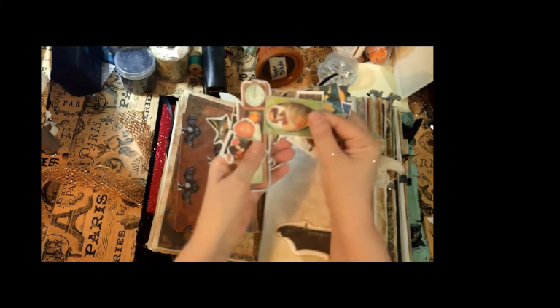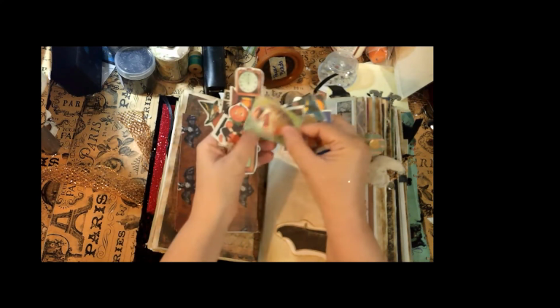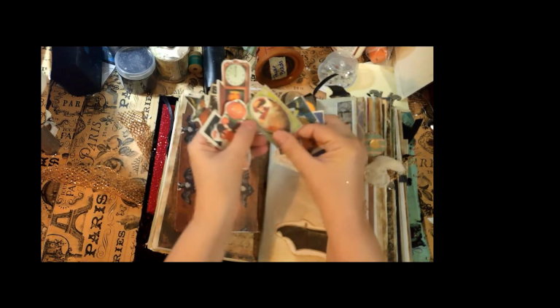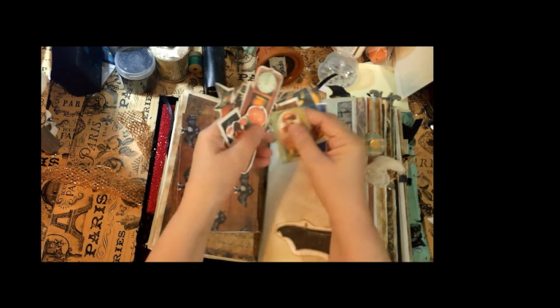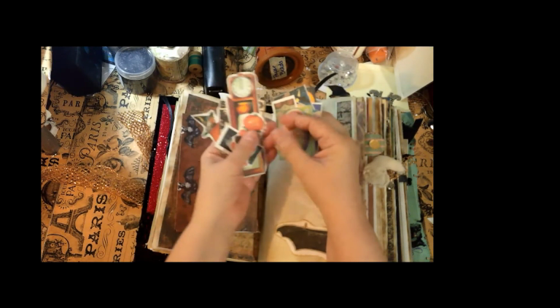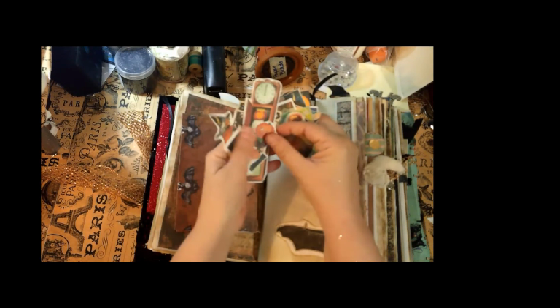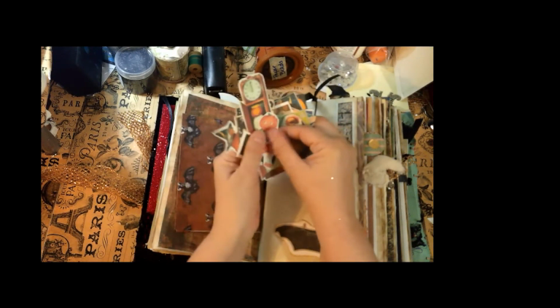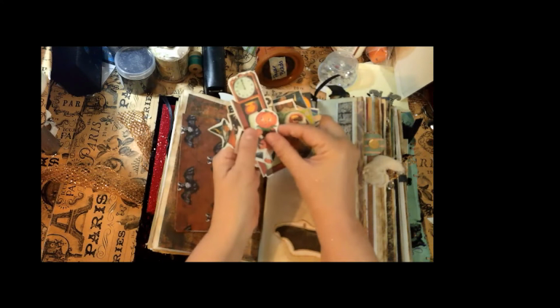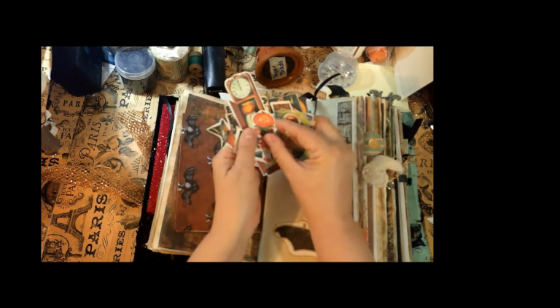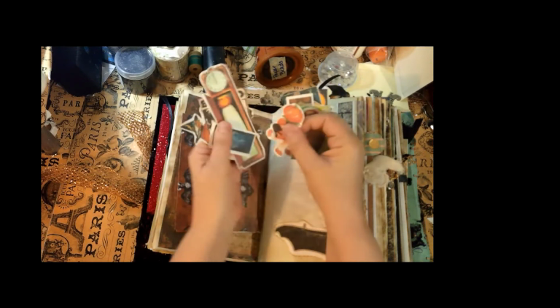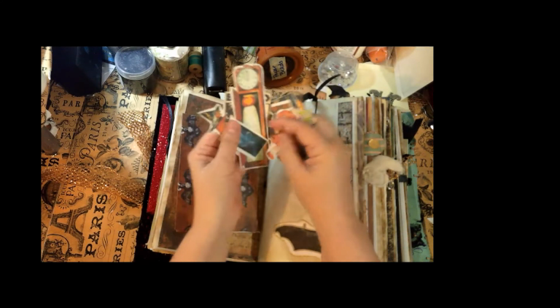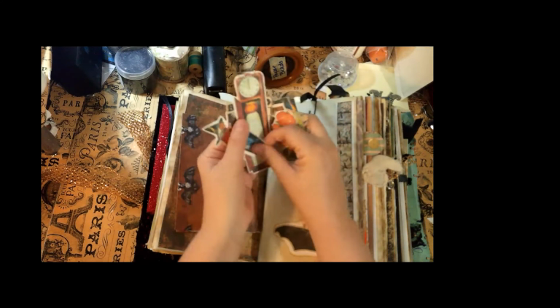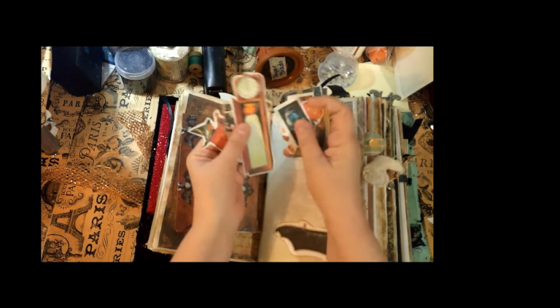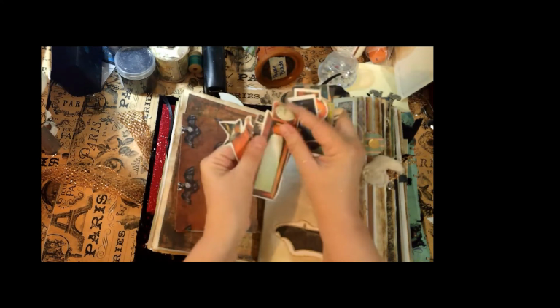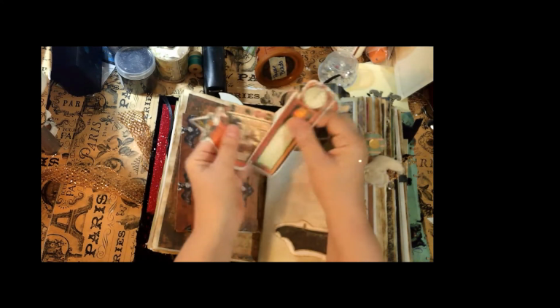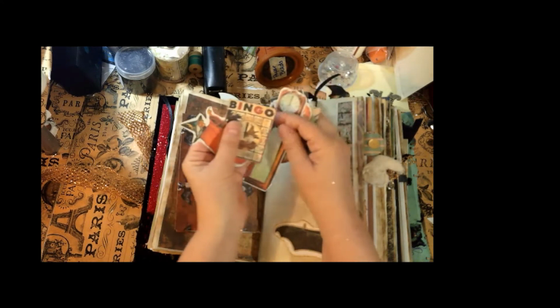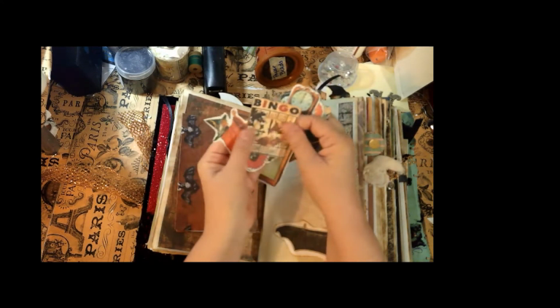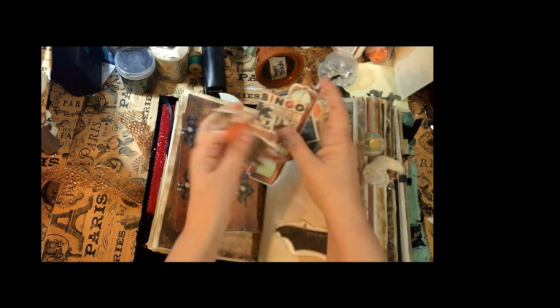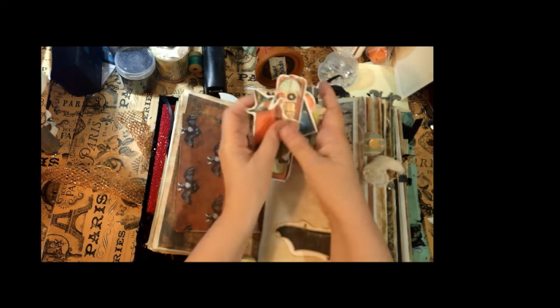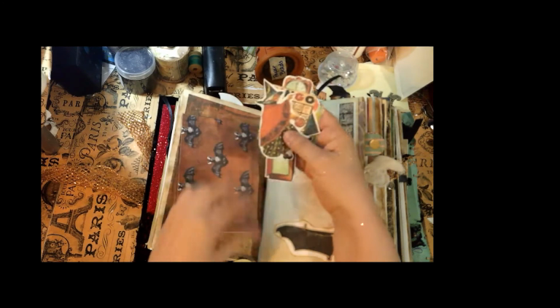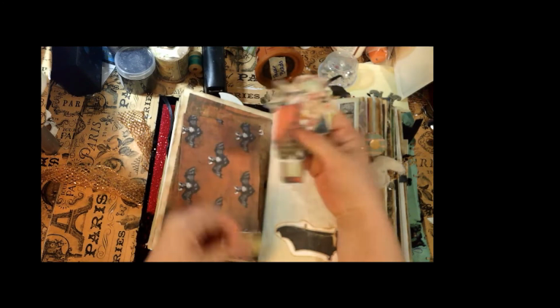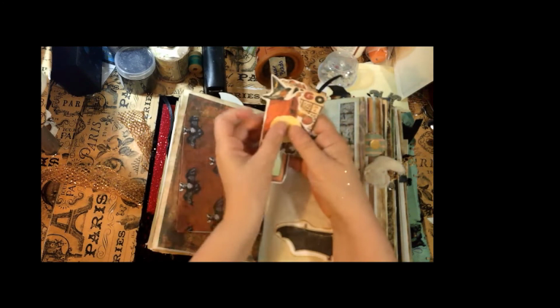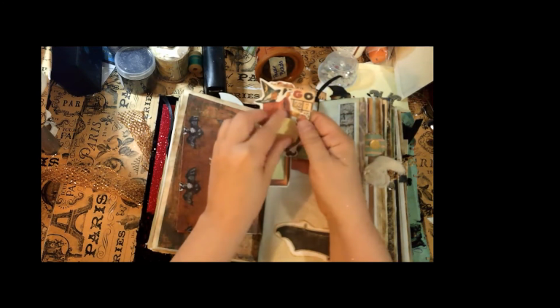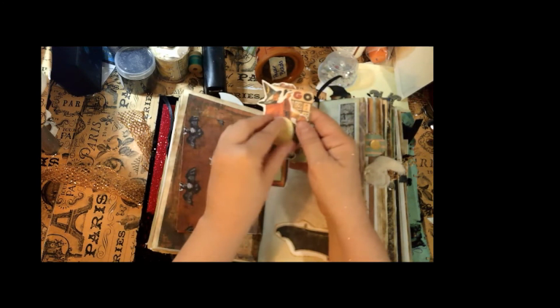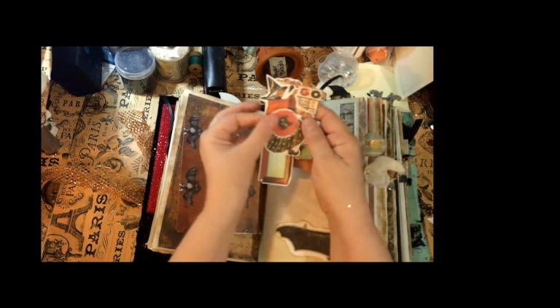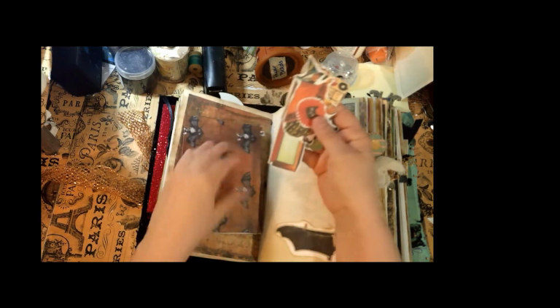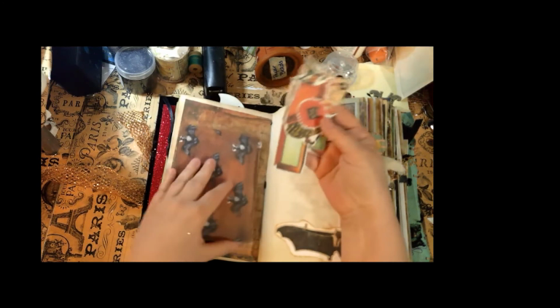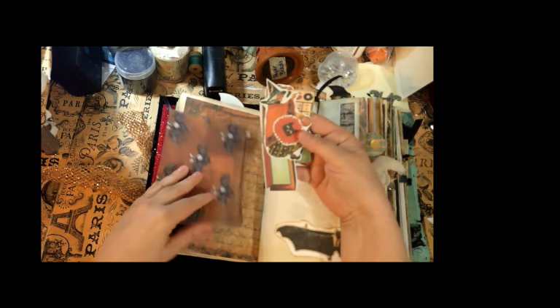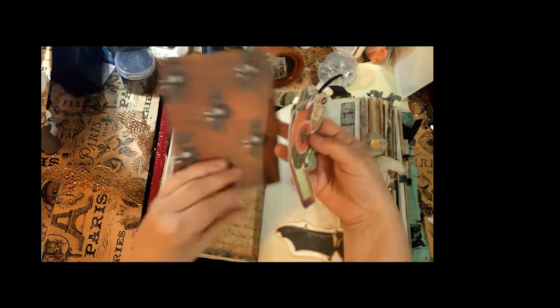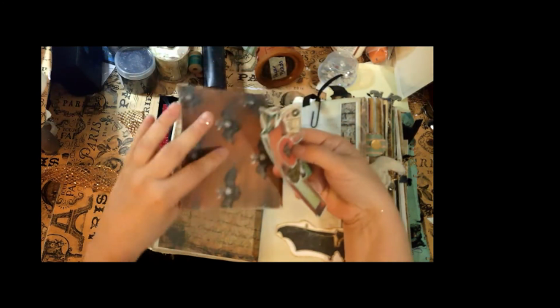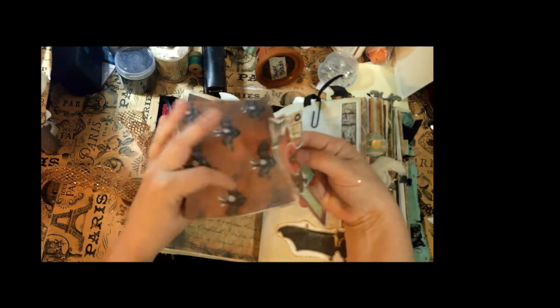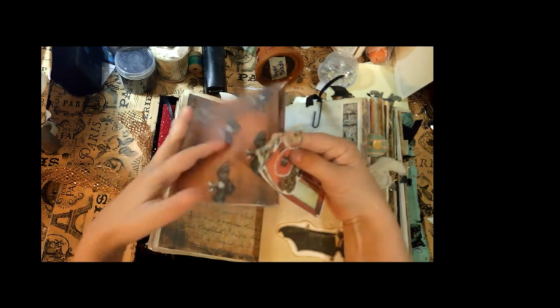You have lots of little stickers here and I've tried to add lots of little innovative surprises so that you can just kind of kick back and enjoy your journal and add to it. That's what's in there.